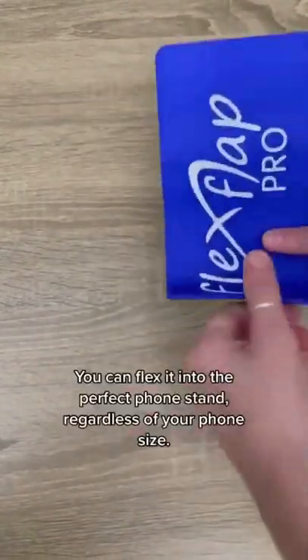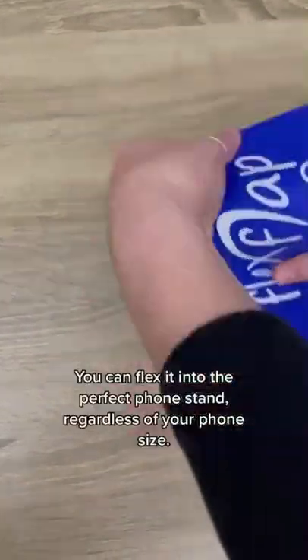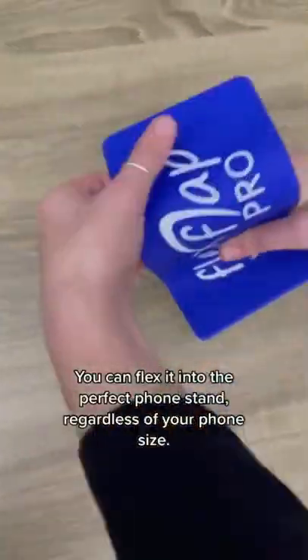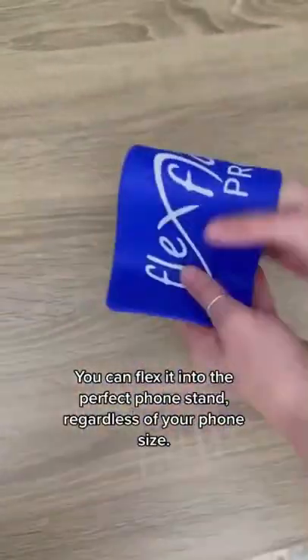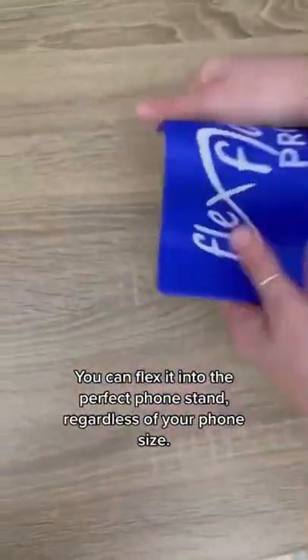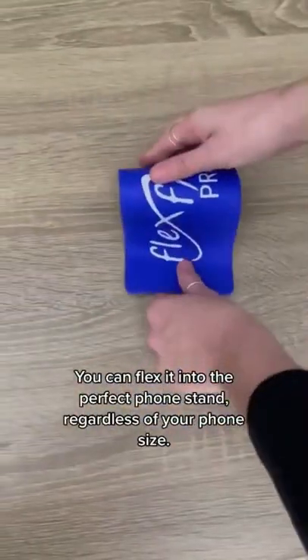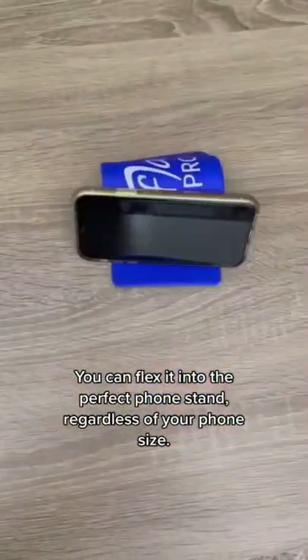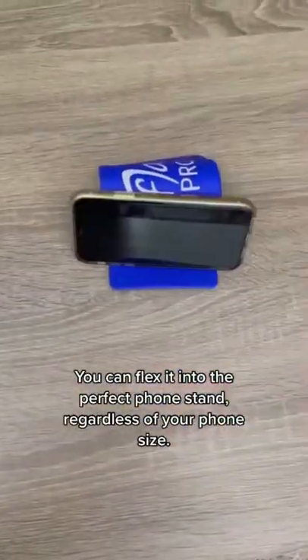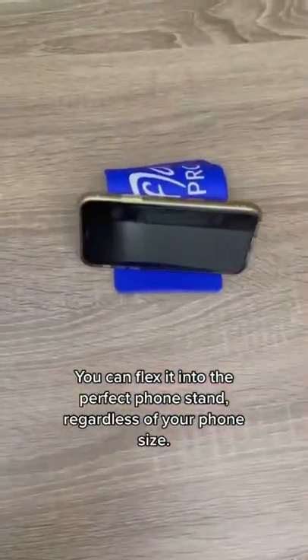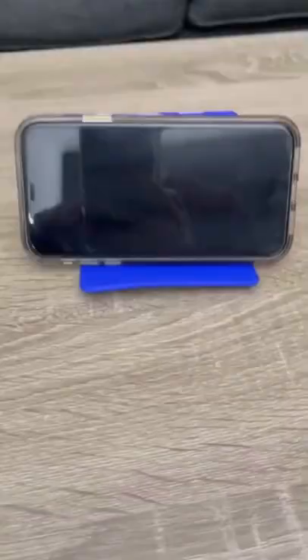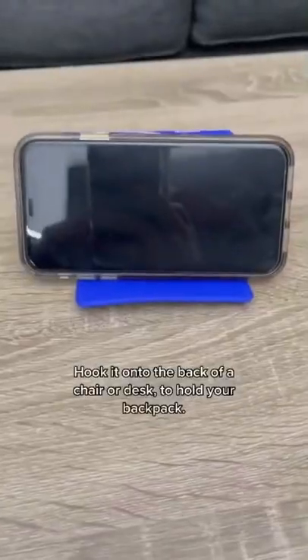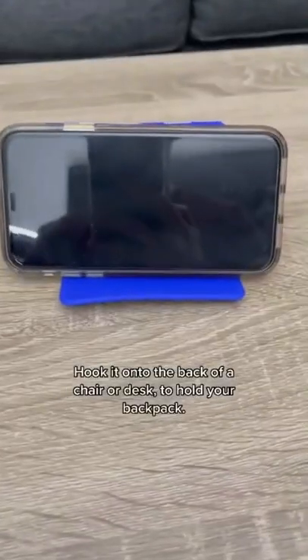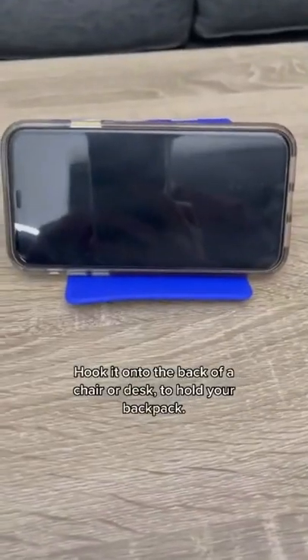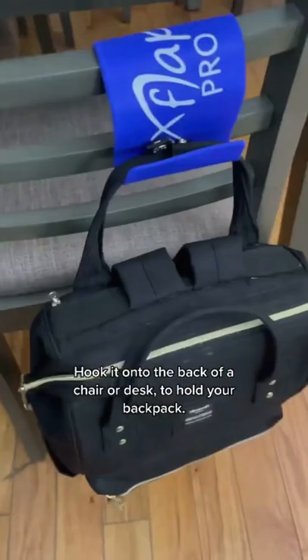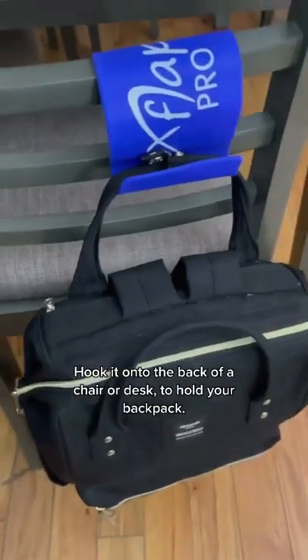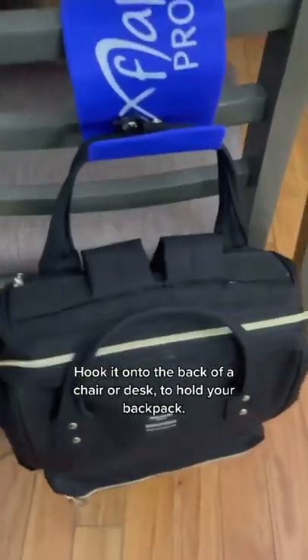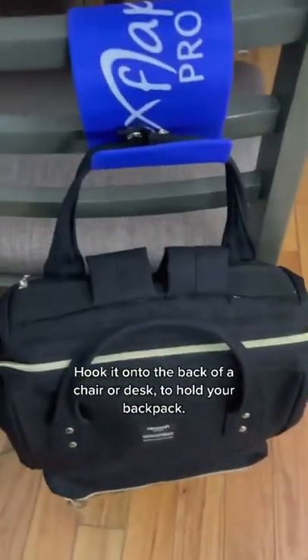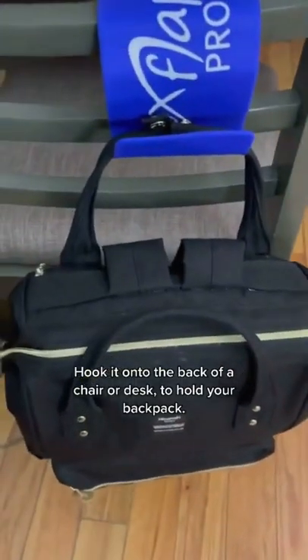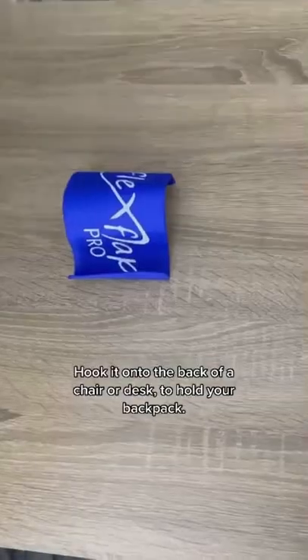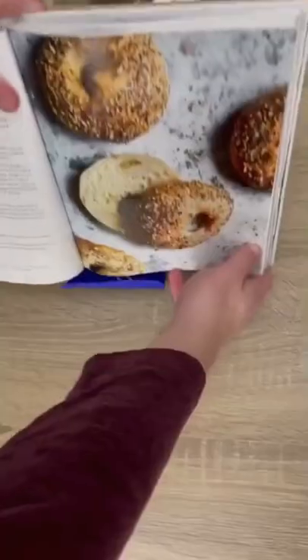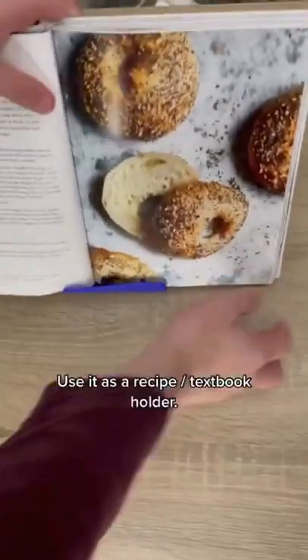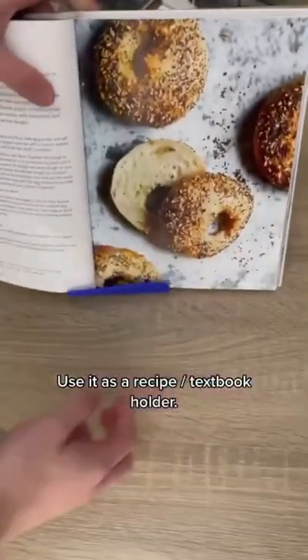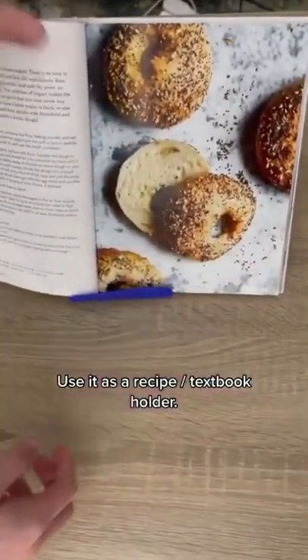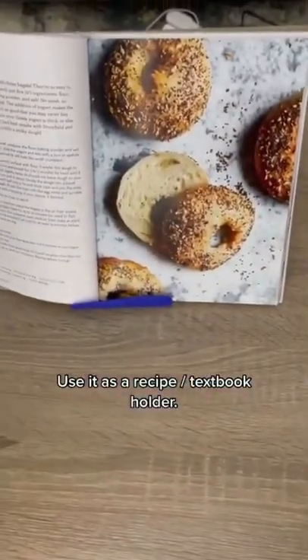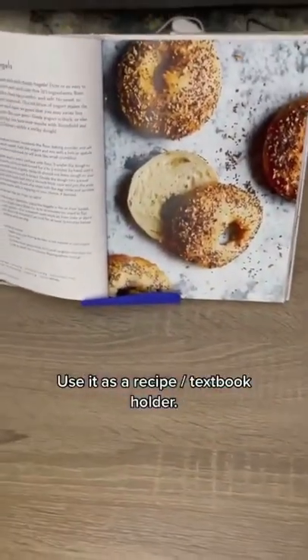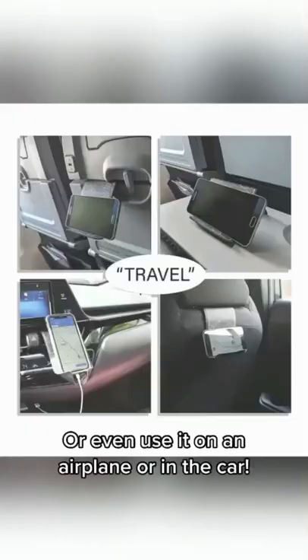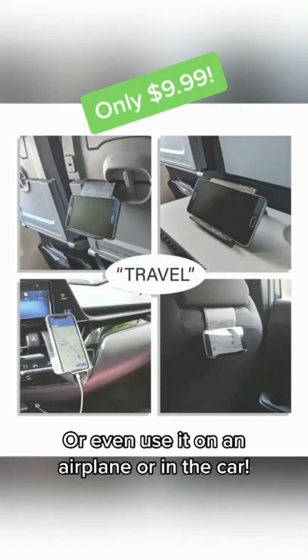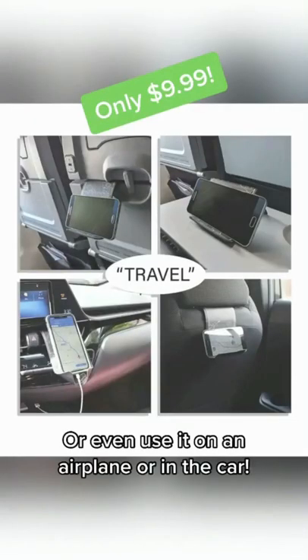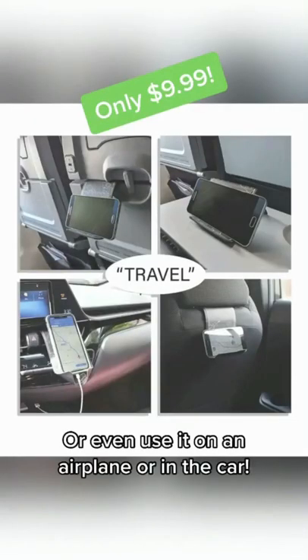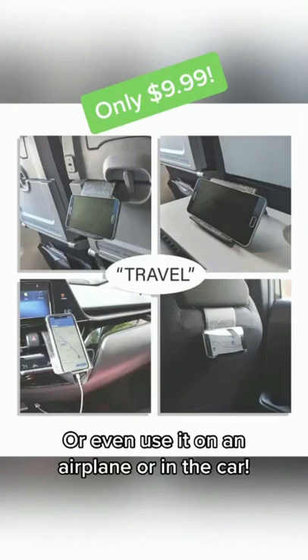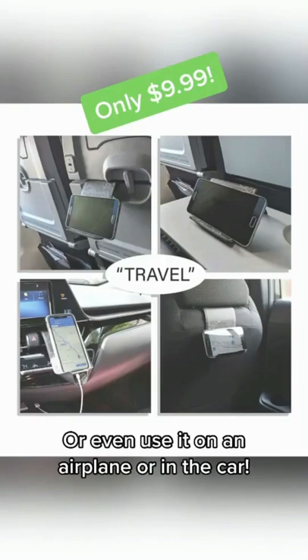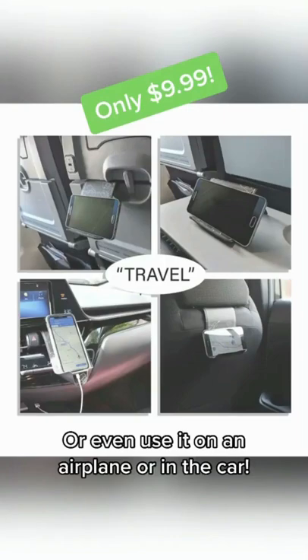You can flex it into the perfect phone stand, regardless of your phone size, hook it onto the back of a chair or desk to hold your backpack, use it as a recipe or textbook holder, or even use it on an airplane or in the car.